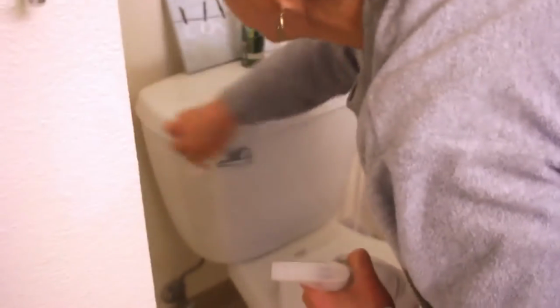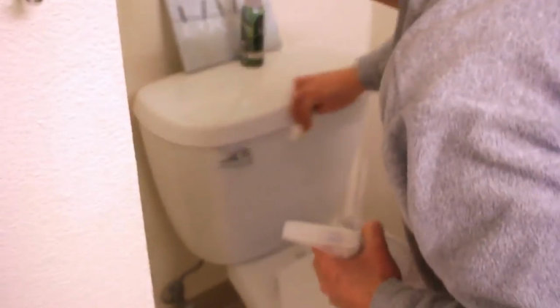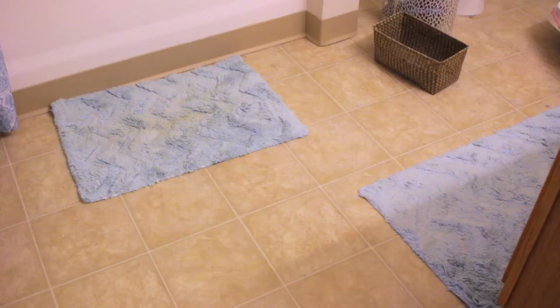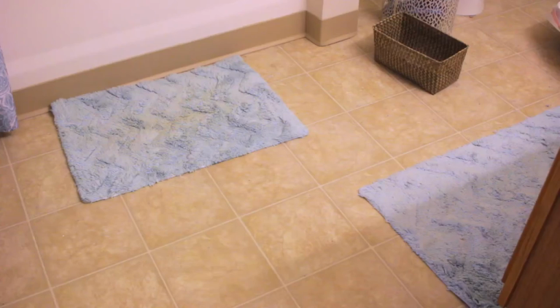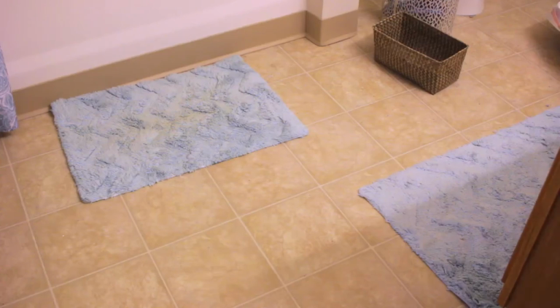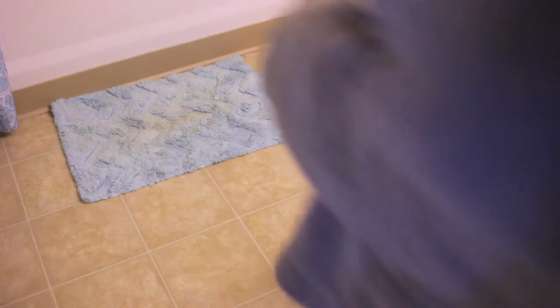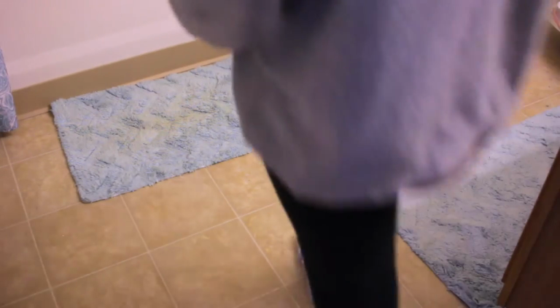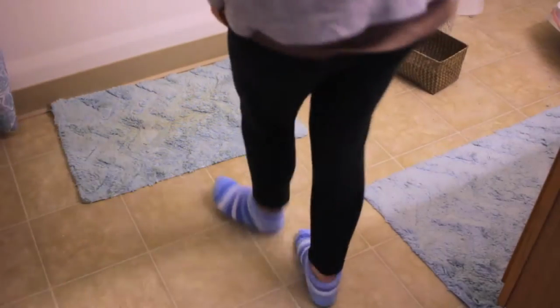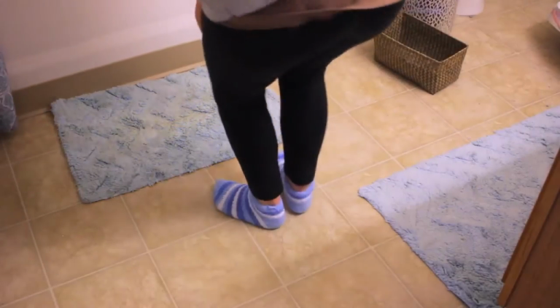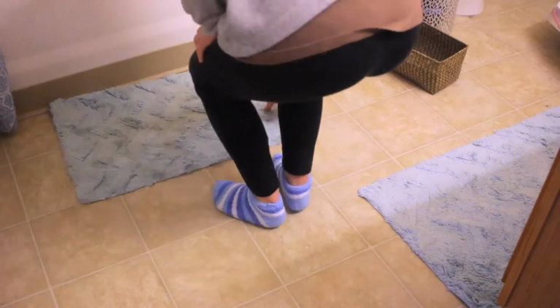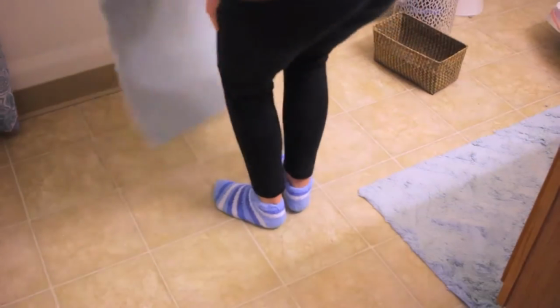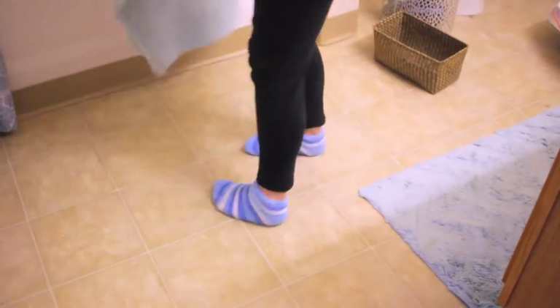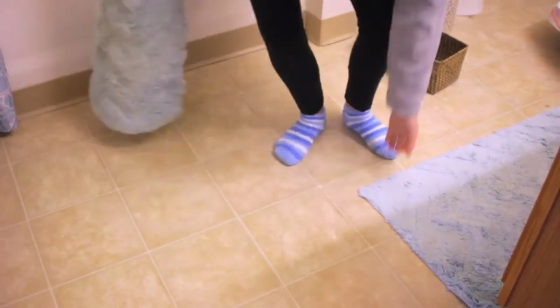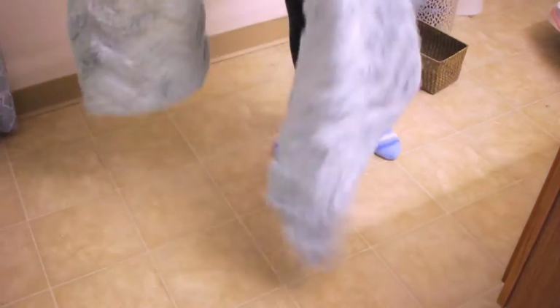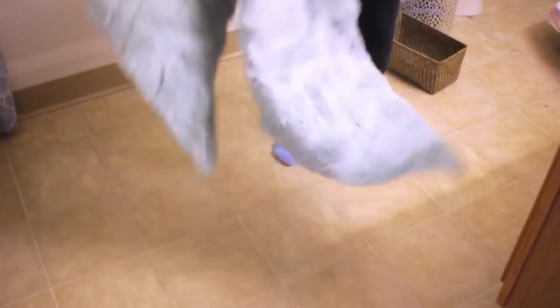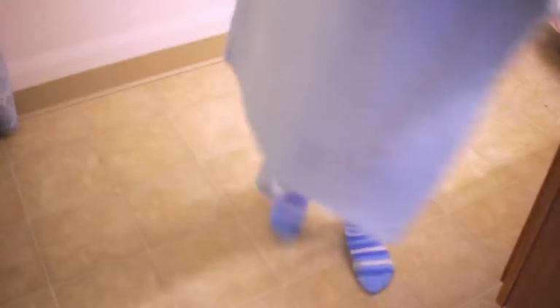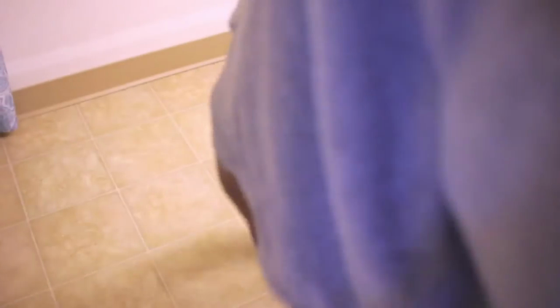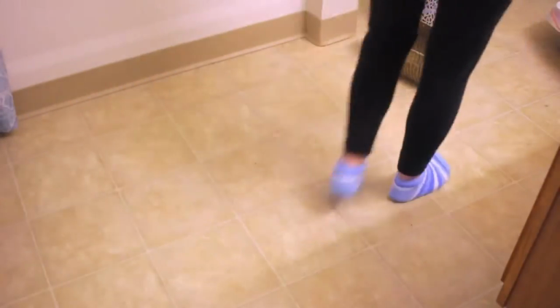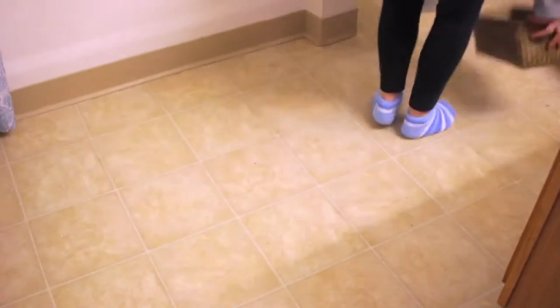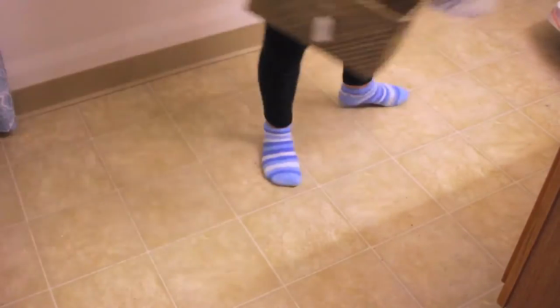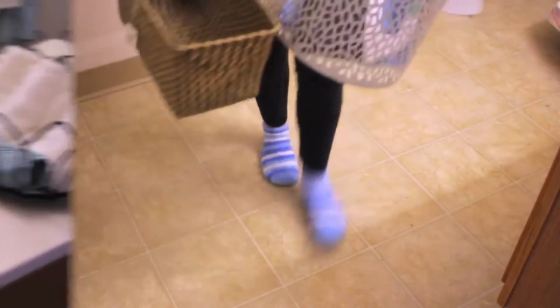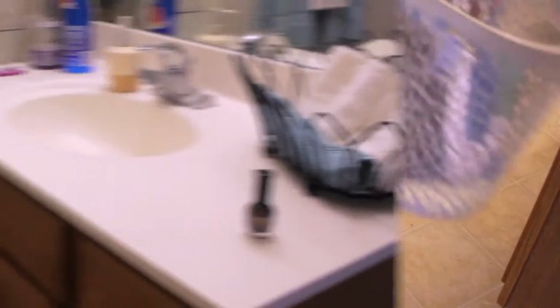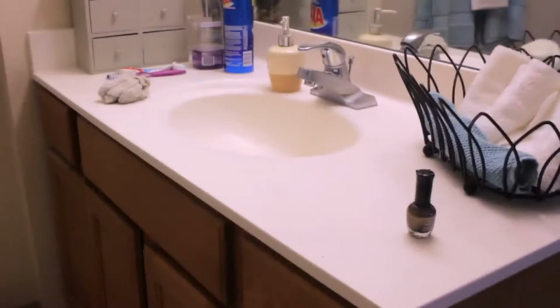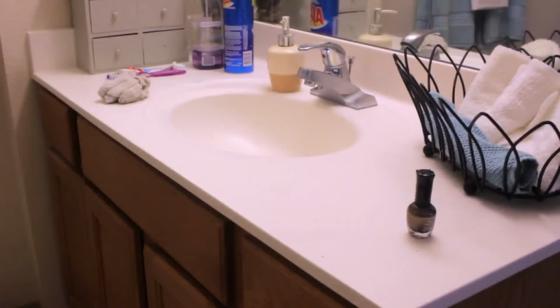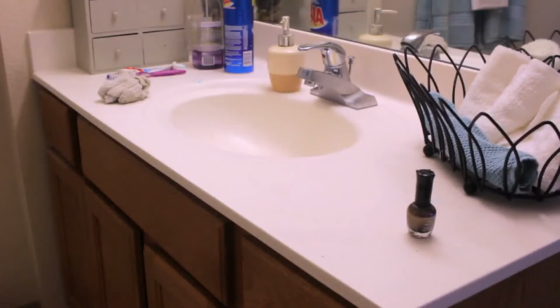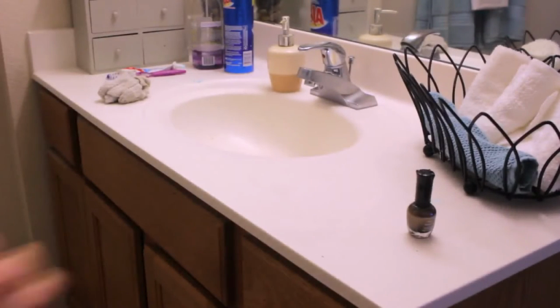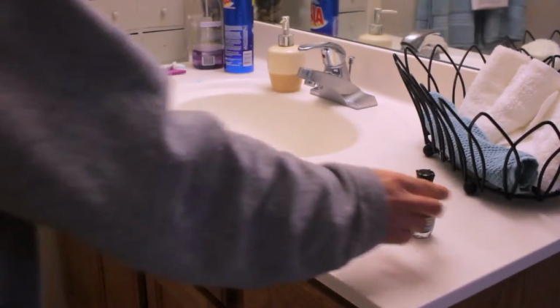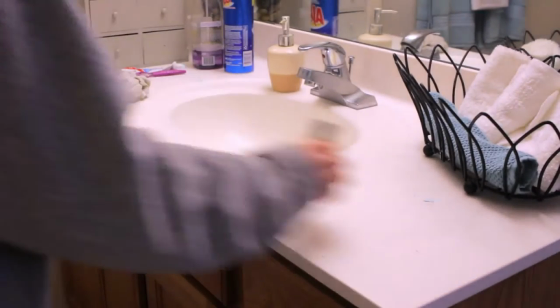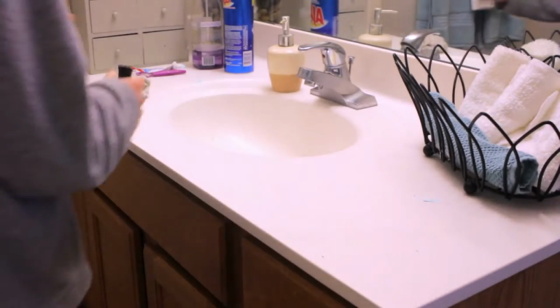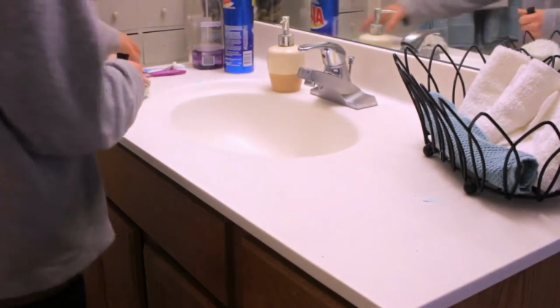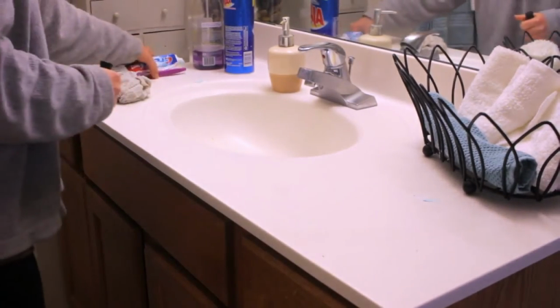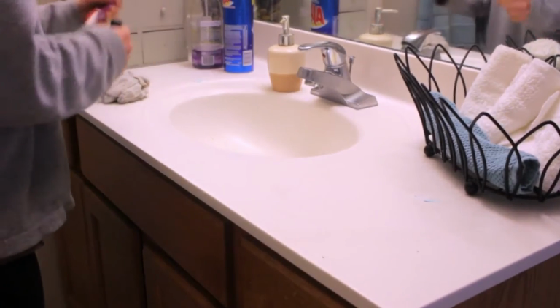Hi guys, welcome back to my channel! Today I'm going to share with you my cleaning routine. First, I'll take the rugs out and anything on the floor, then I like to get everything off of the counter.